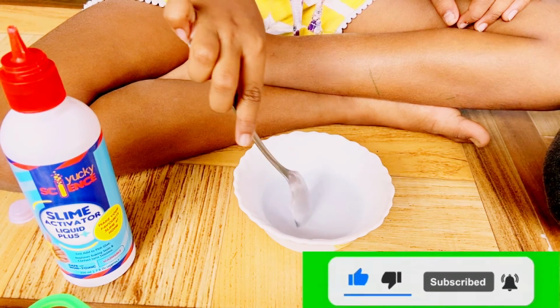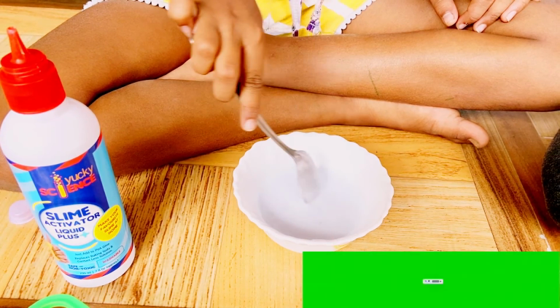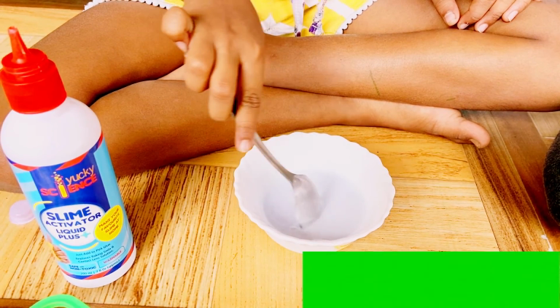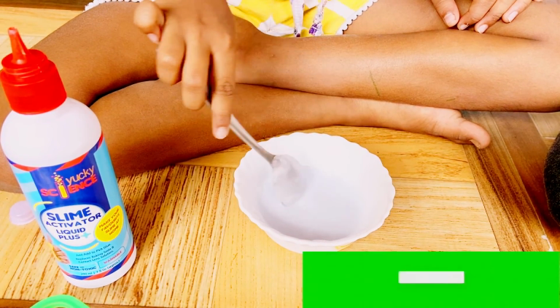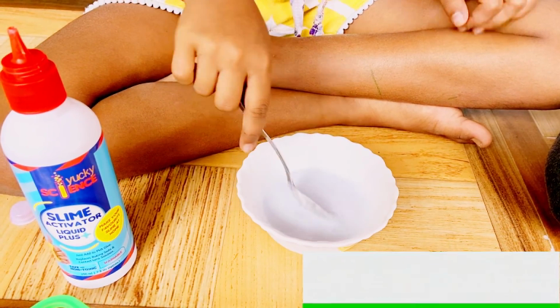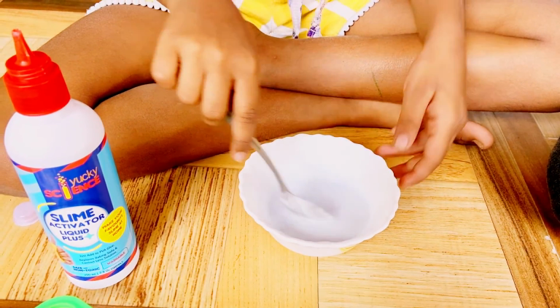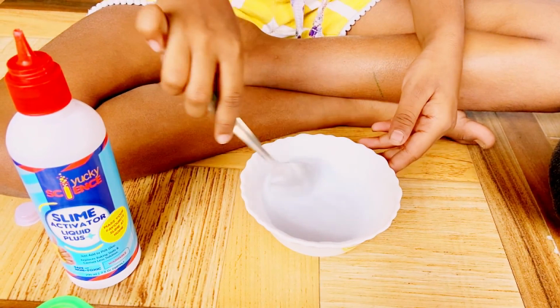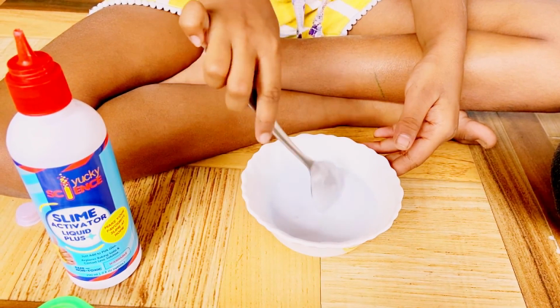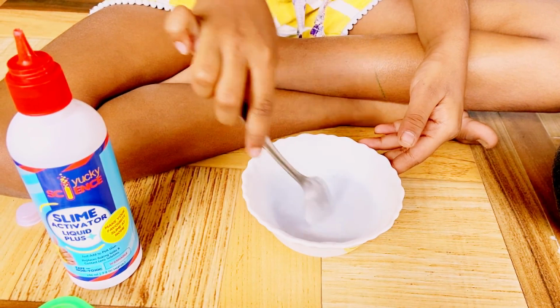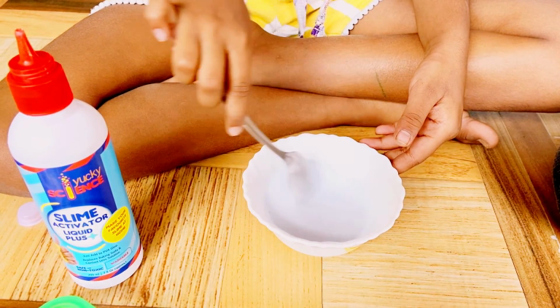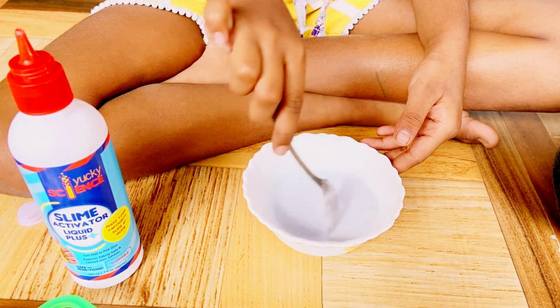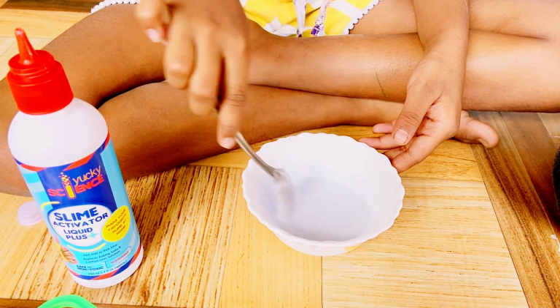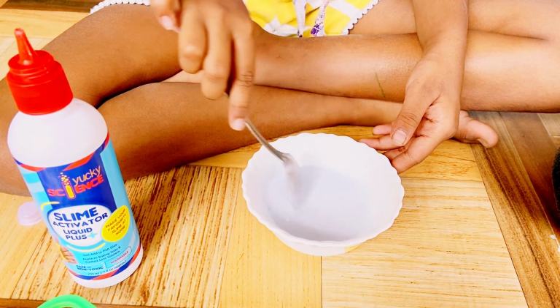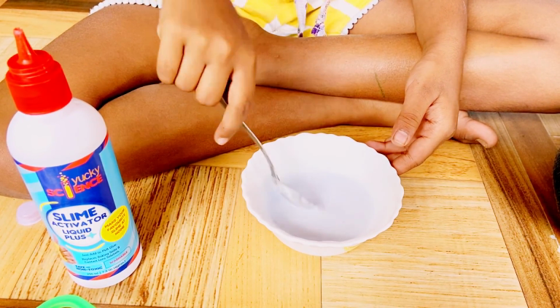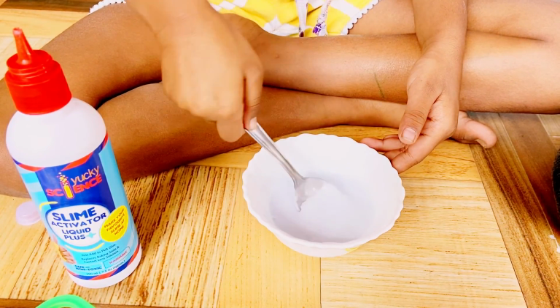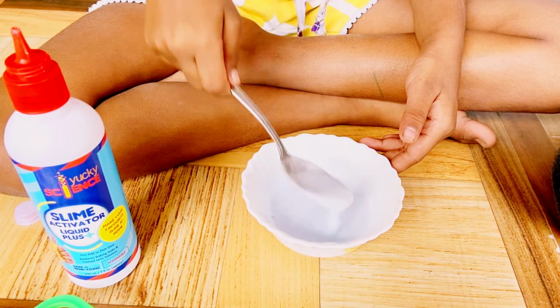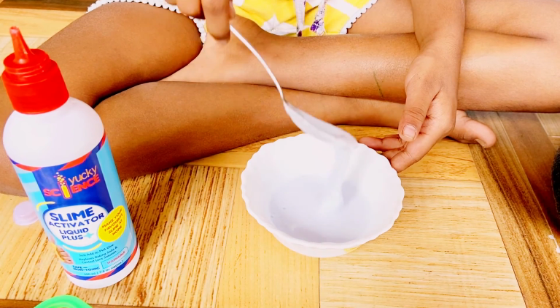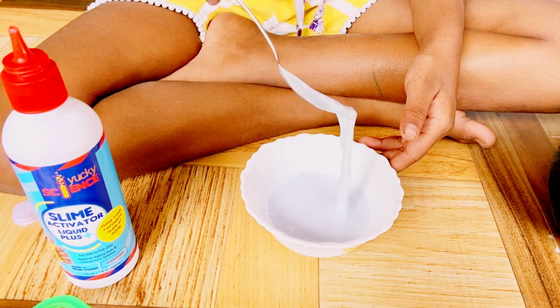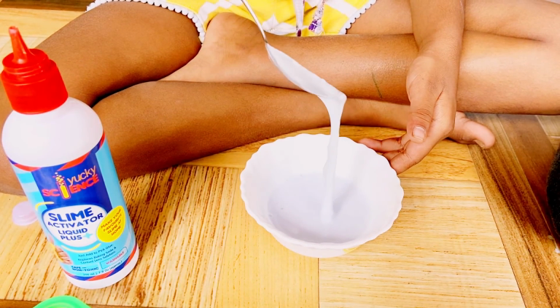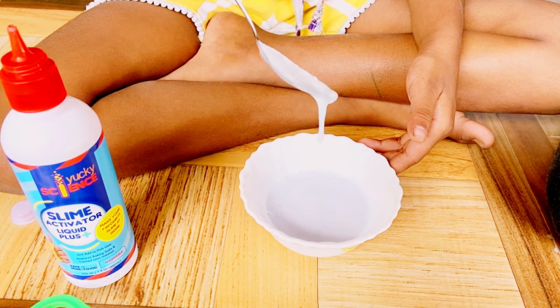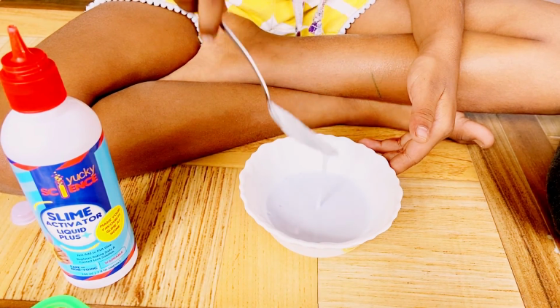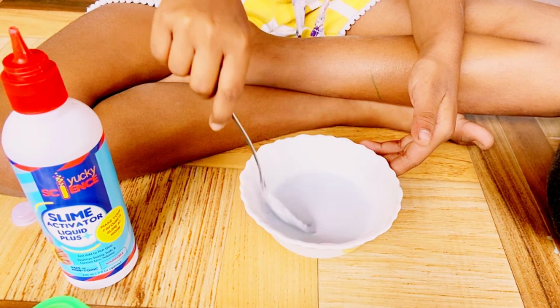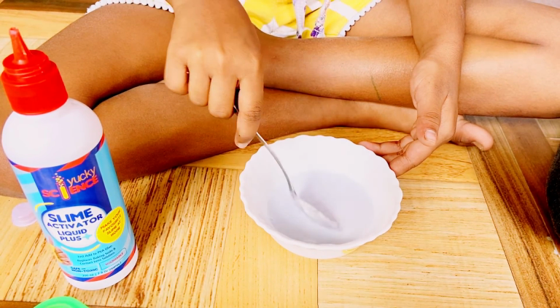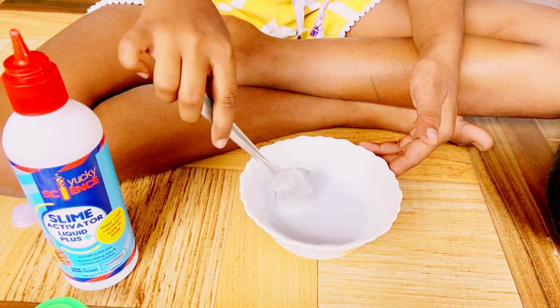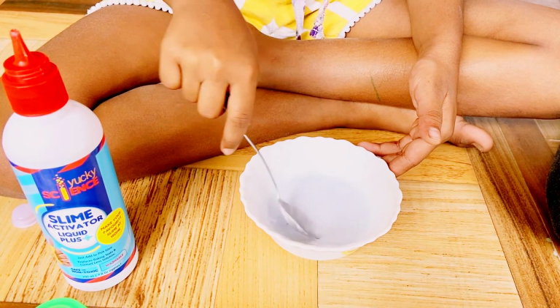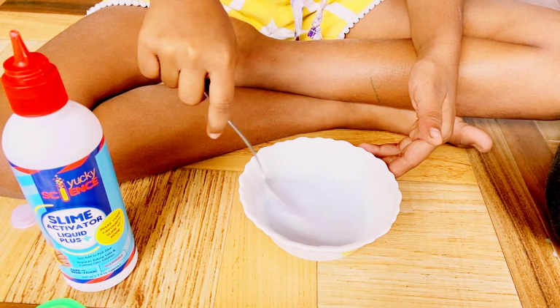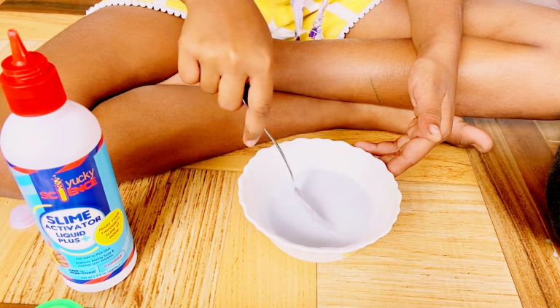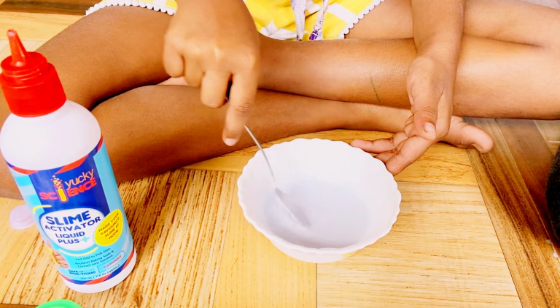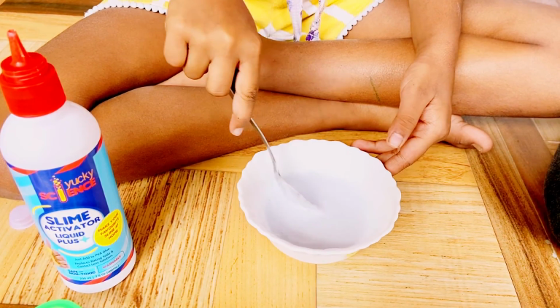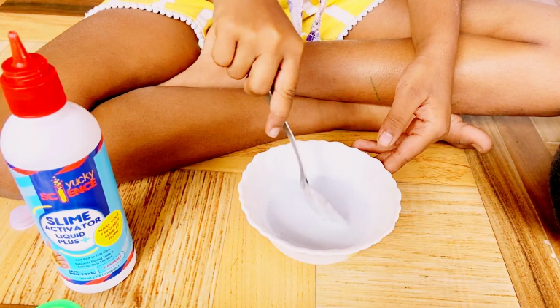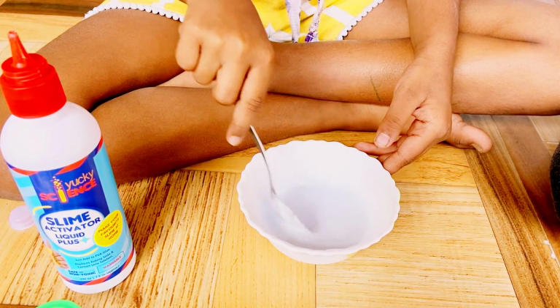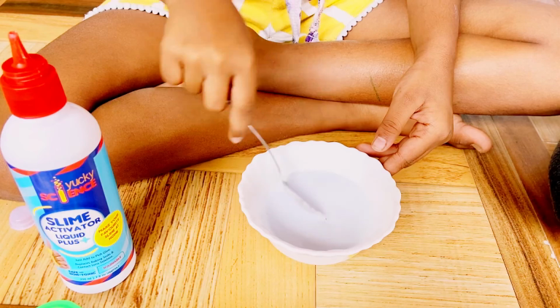I am going to add some more slime. Mix, mix, mix. What color will it be, mommy? The same color. Same color? I will add some more slime.